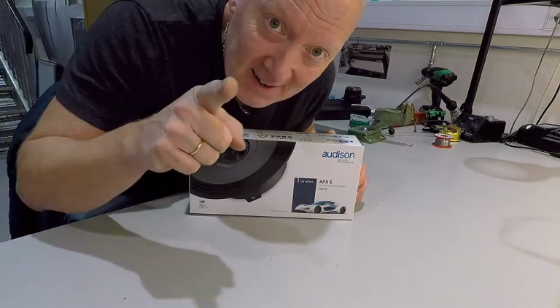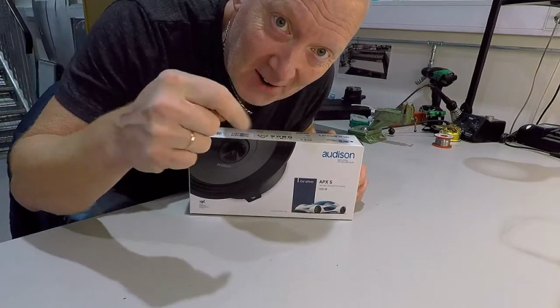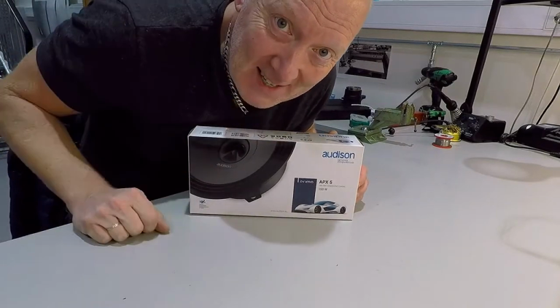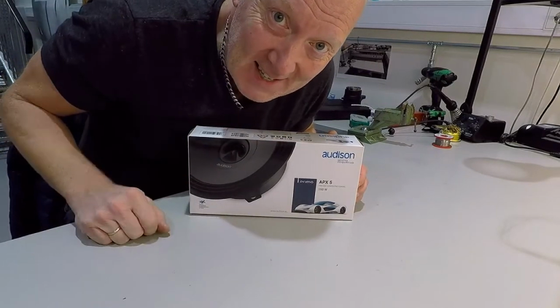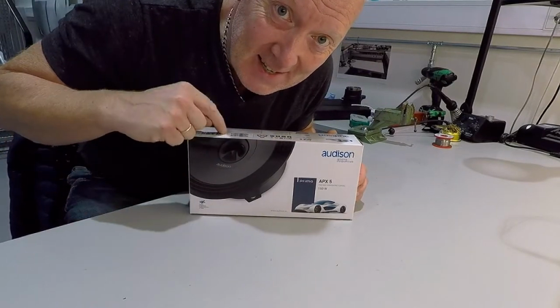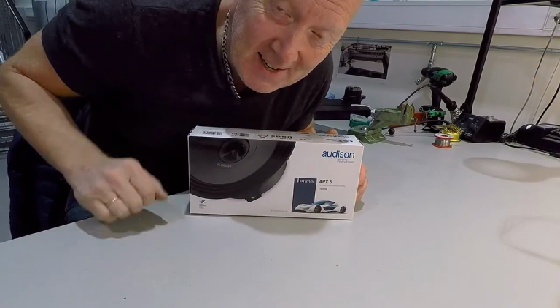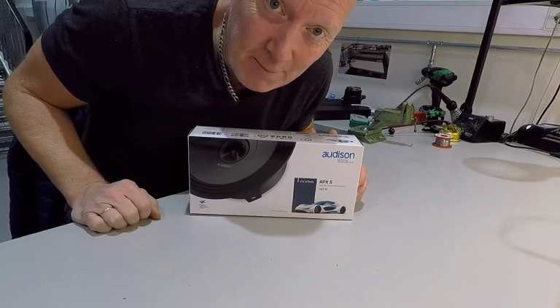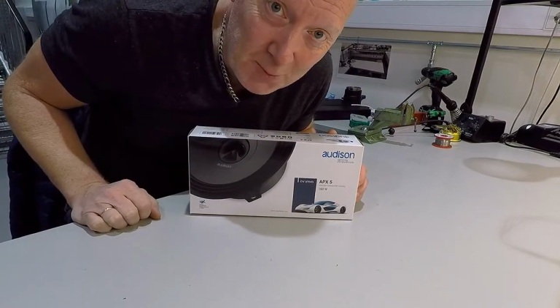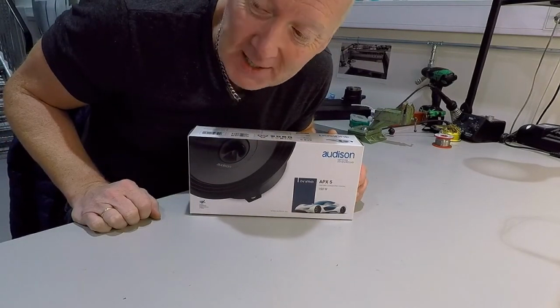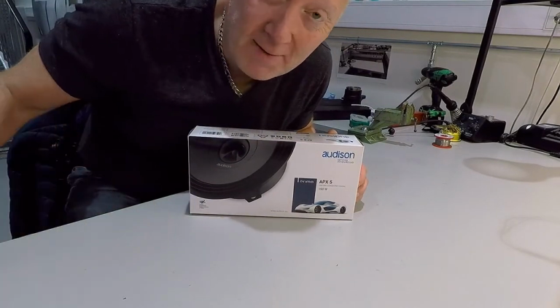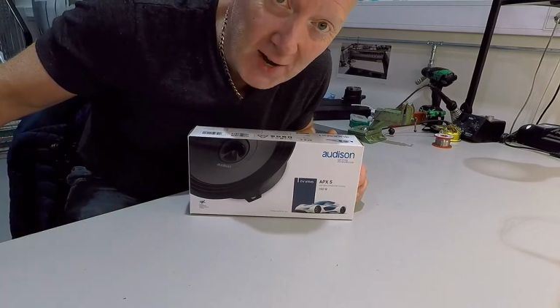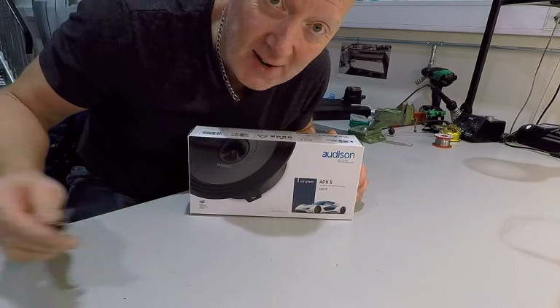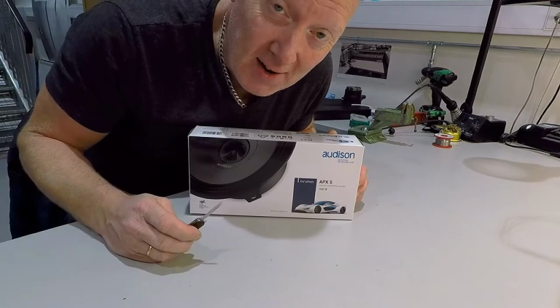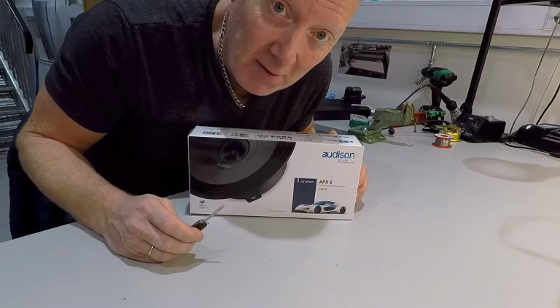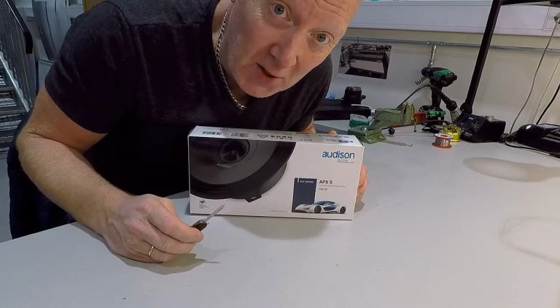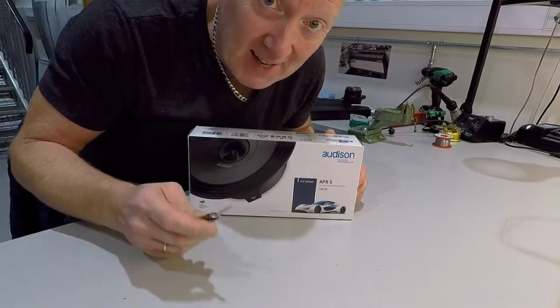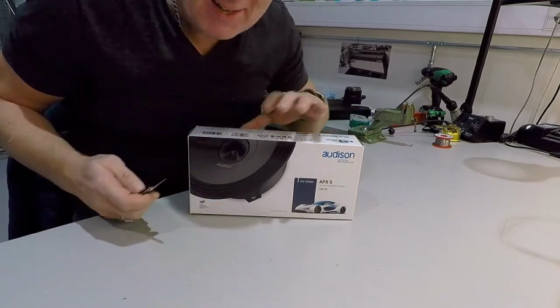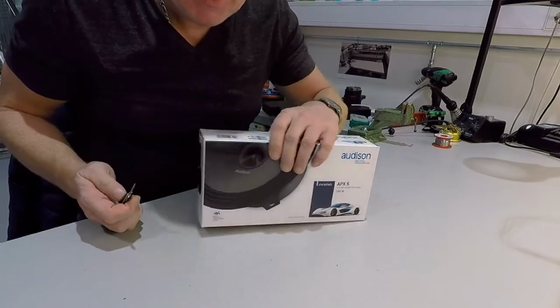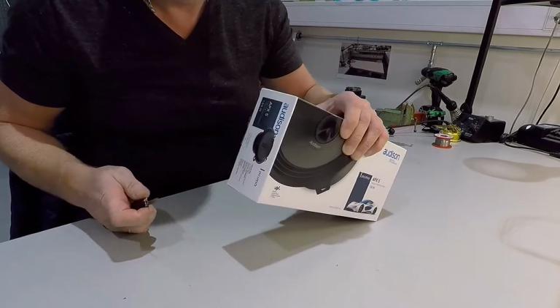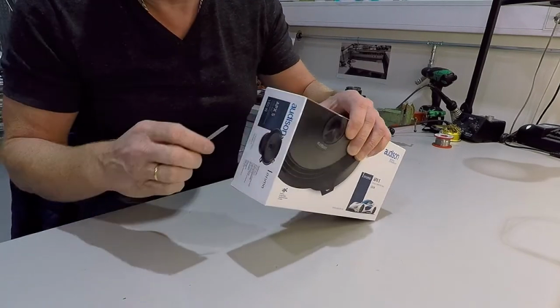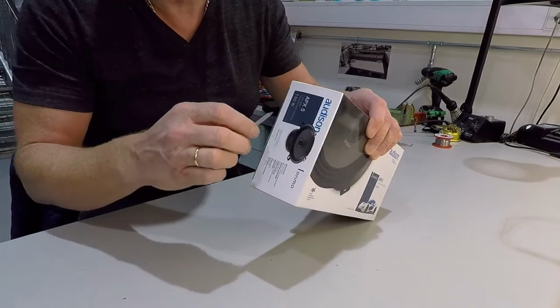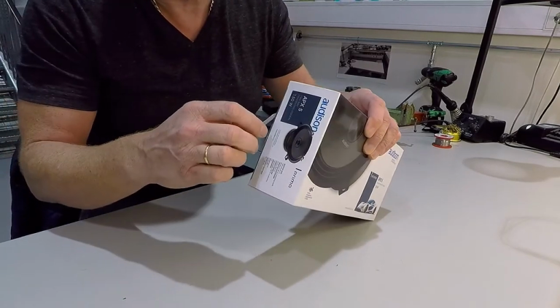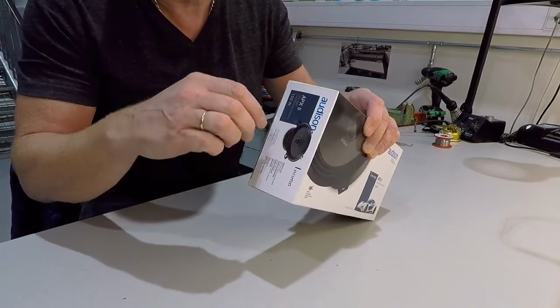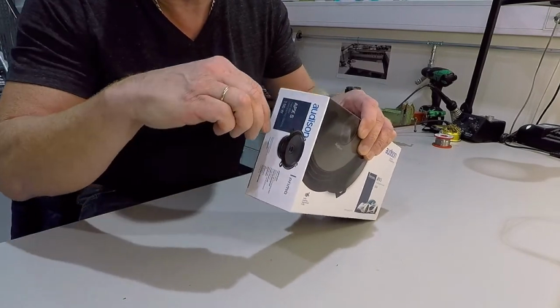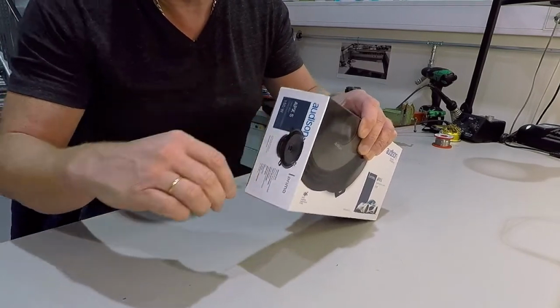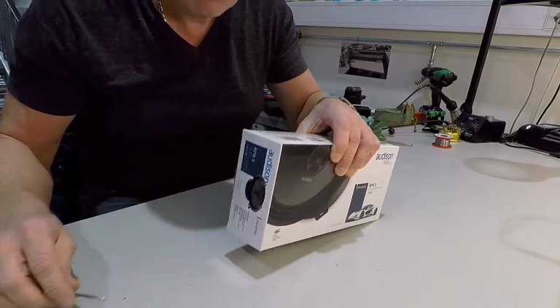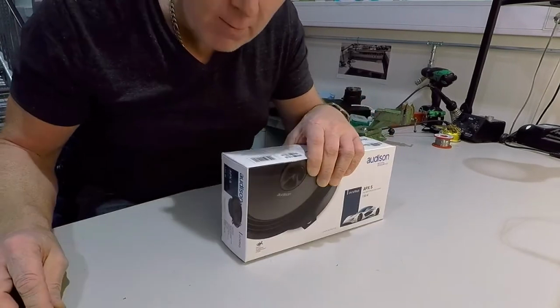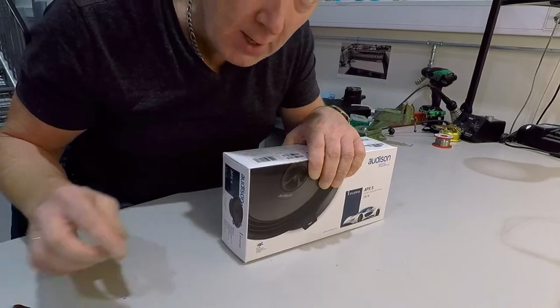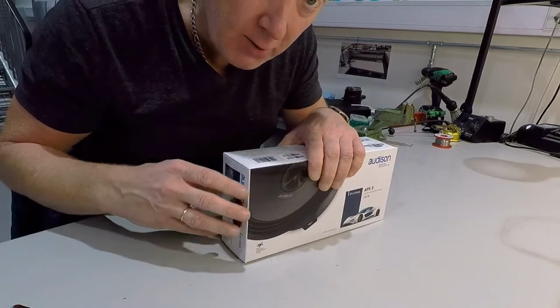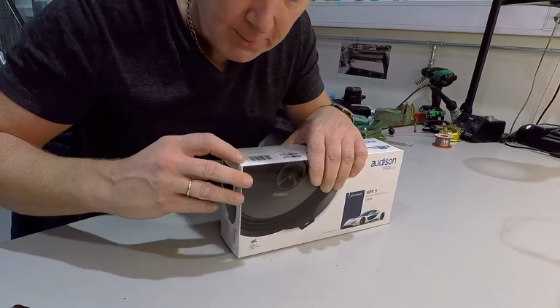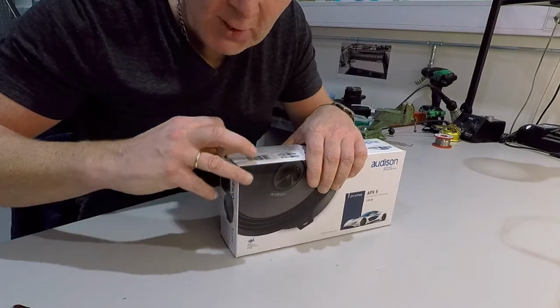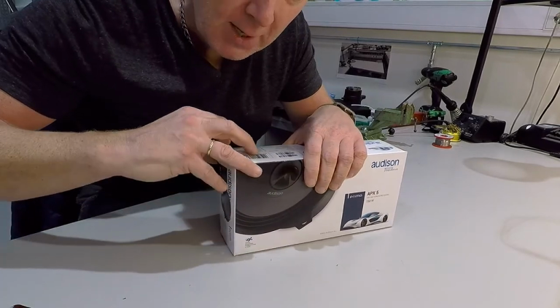Hello guys. These are my new speakers for the rear of my Vanagon. Just want to show you what's inside. I have never opened this before, so I am...